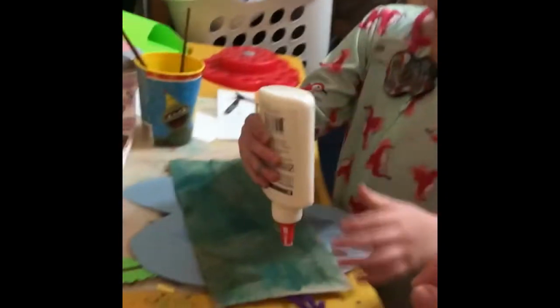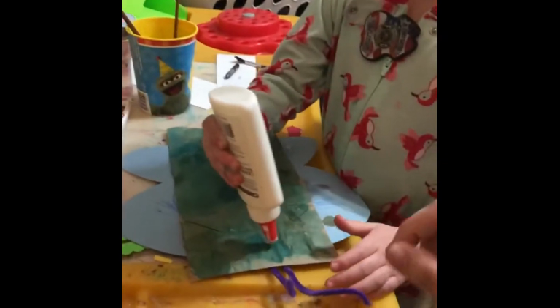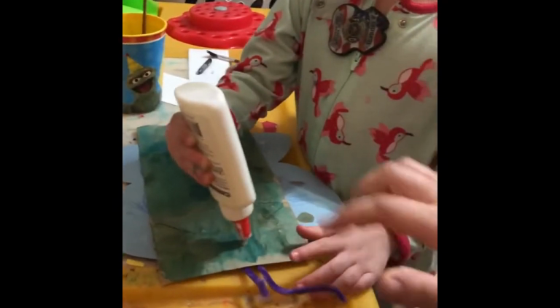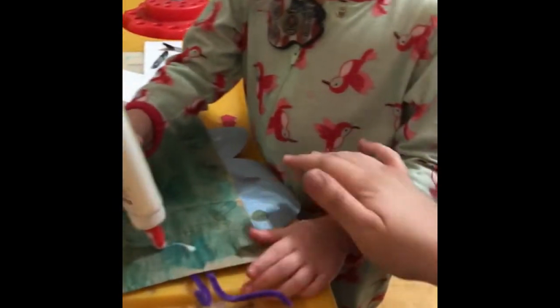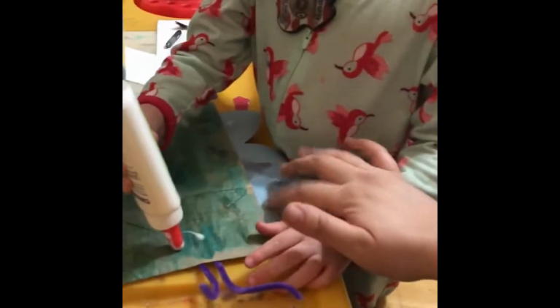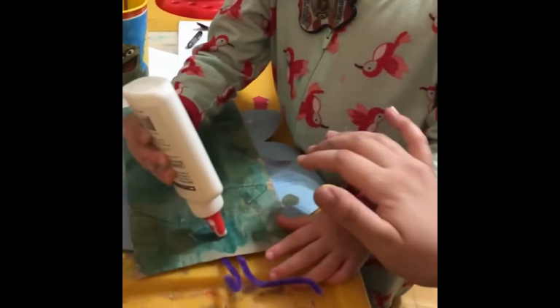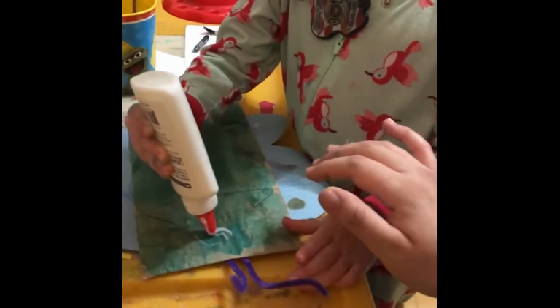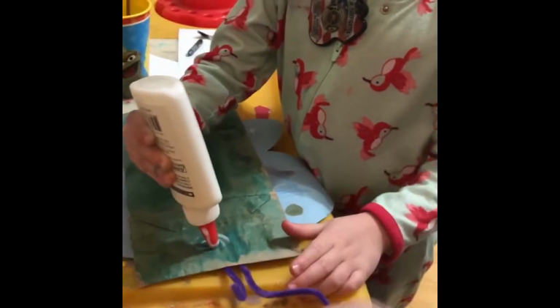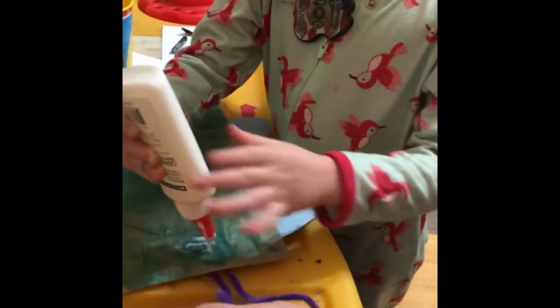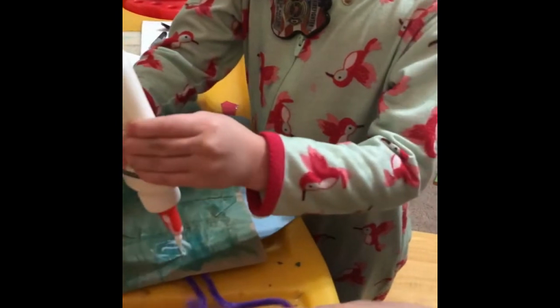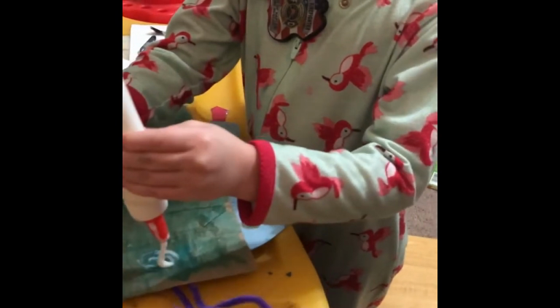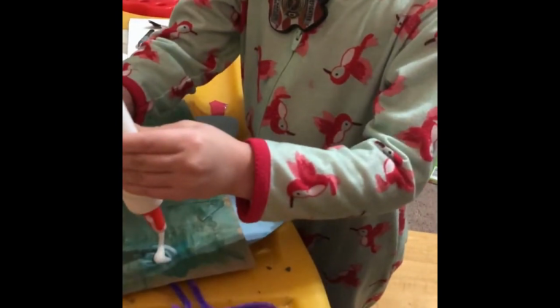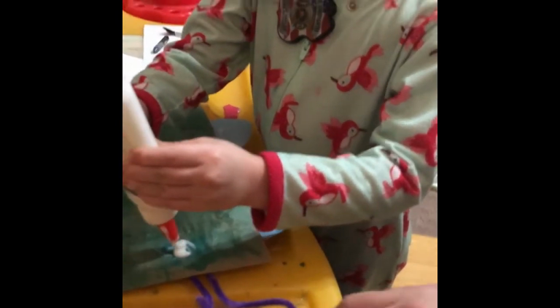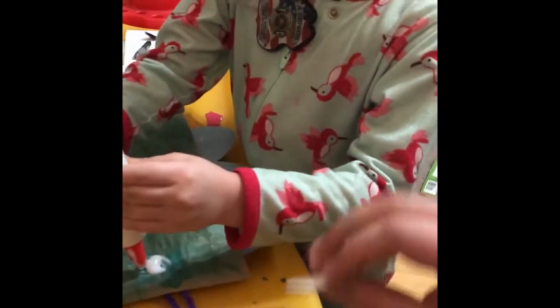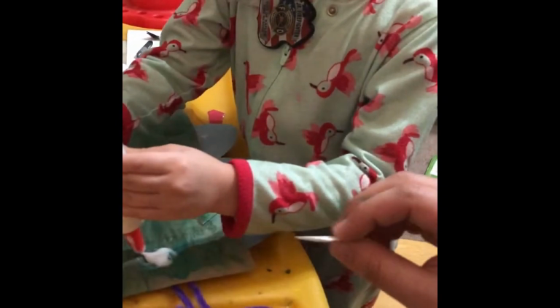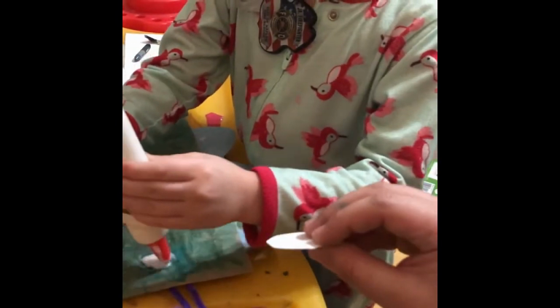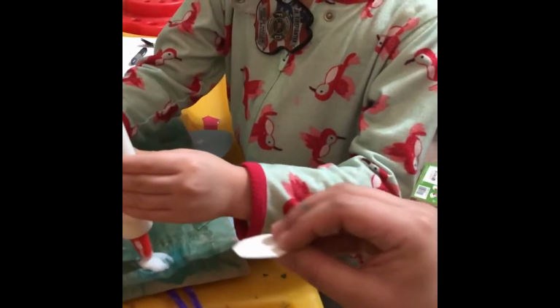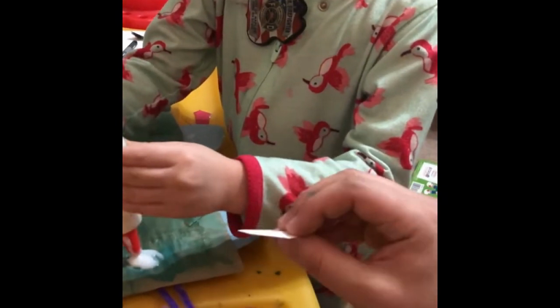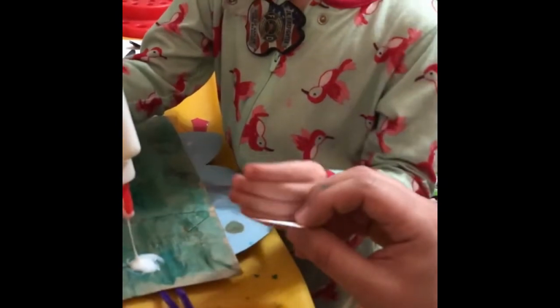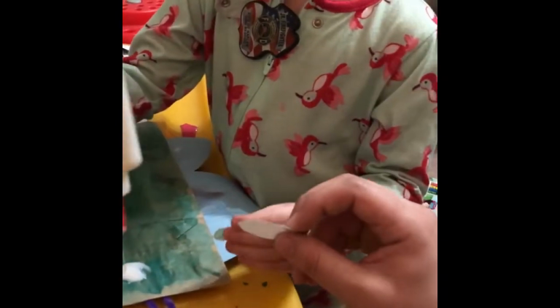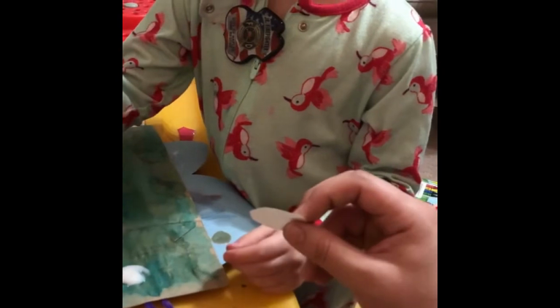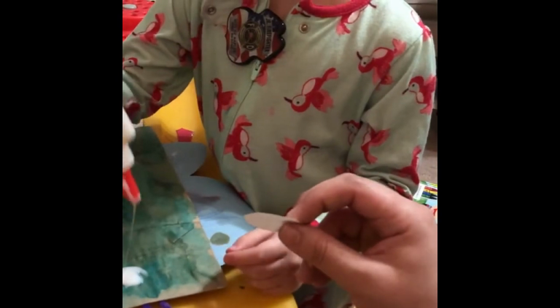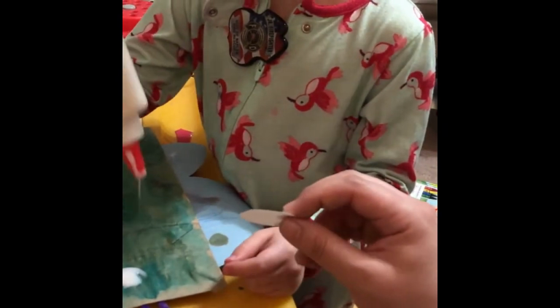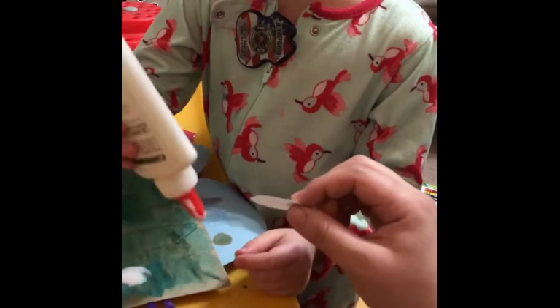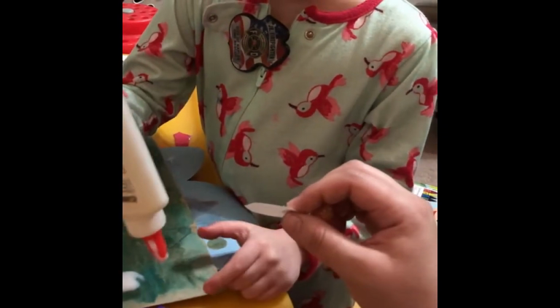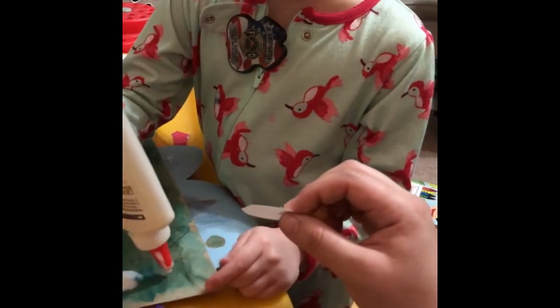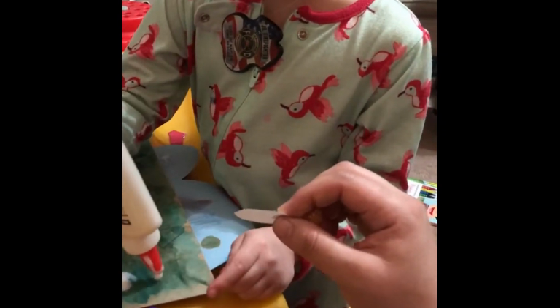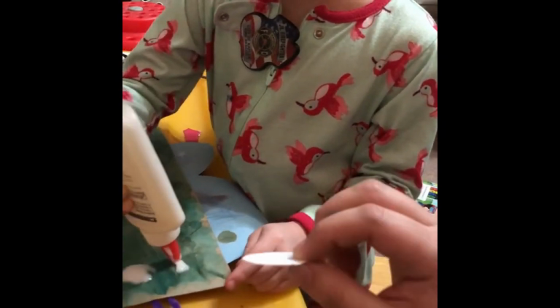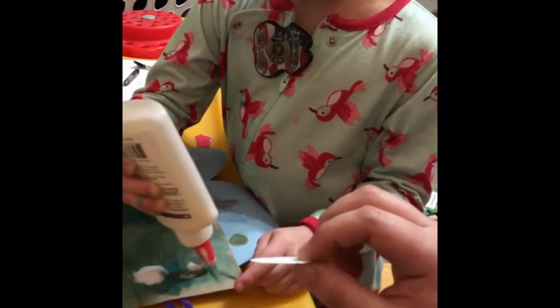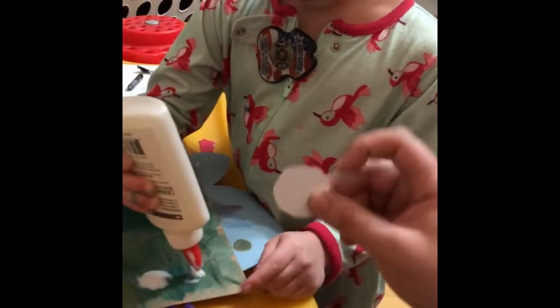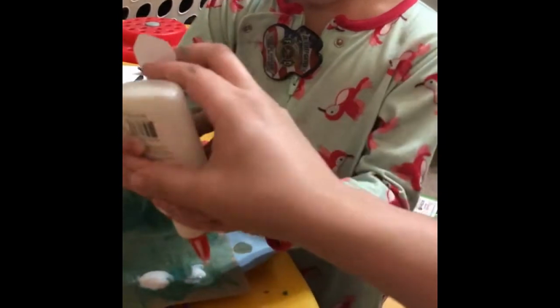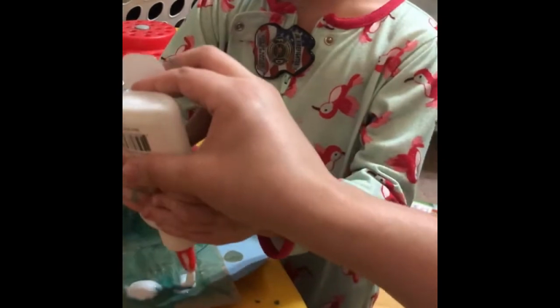Last step after you have the antenna and the wings on are the glue for the eyeballs. We may just have one eyeball depending on how we're doing this. Are we only having one eyeball? No, we're having two eyeballs? Yeah, we're just having an excessive amount of glue.